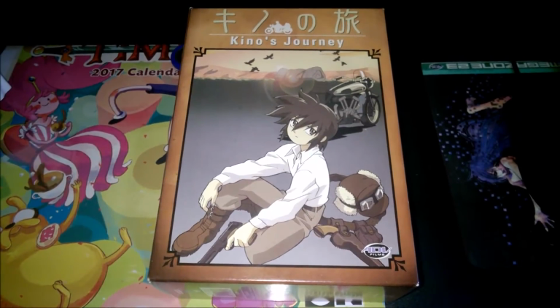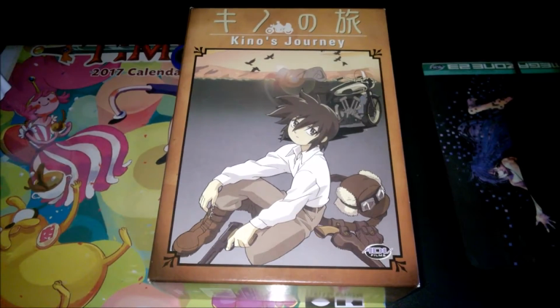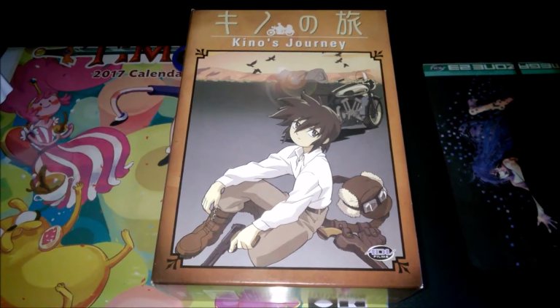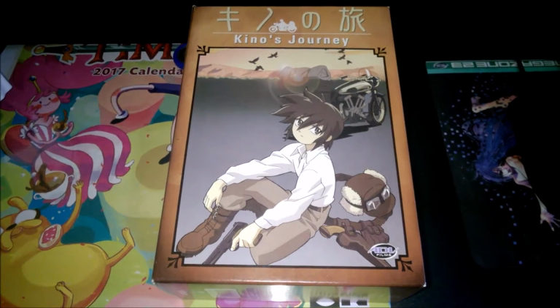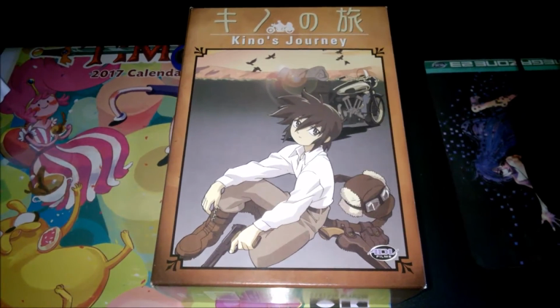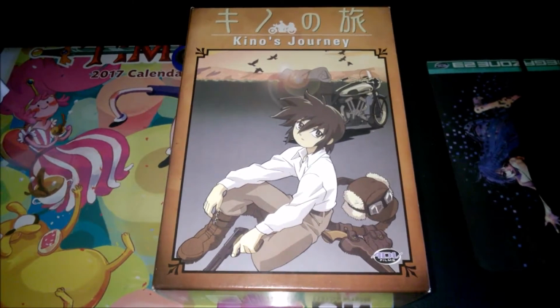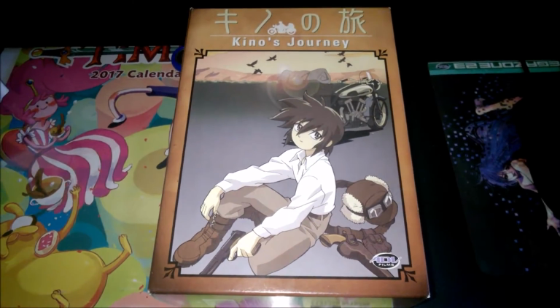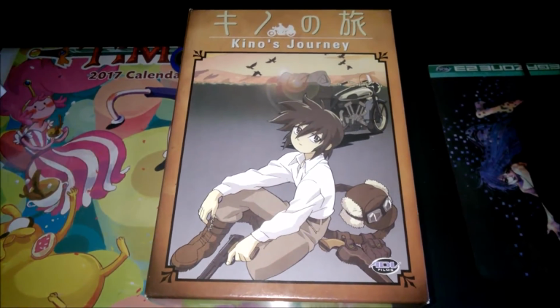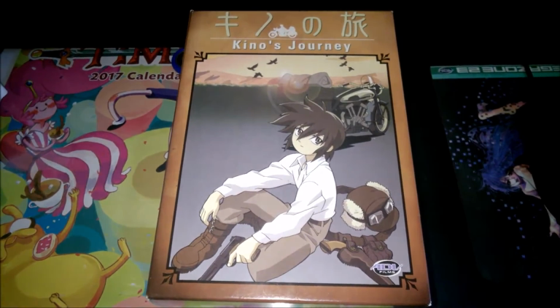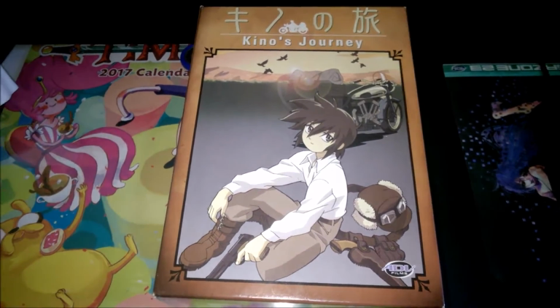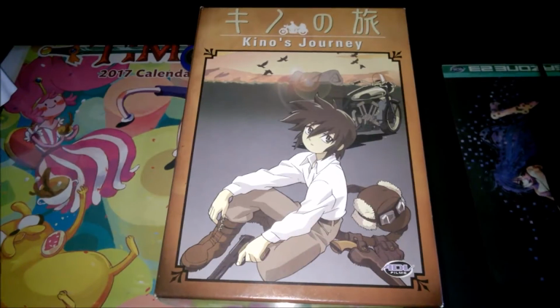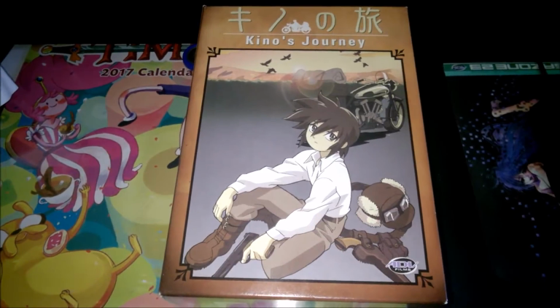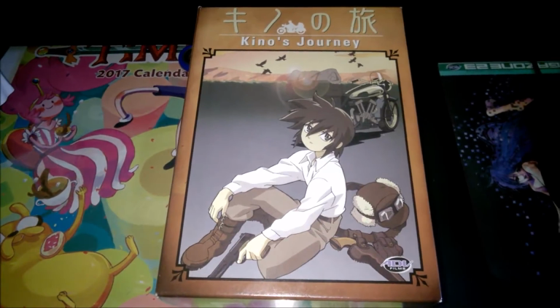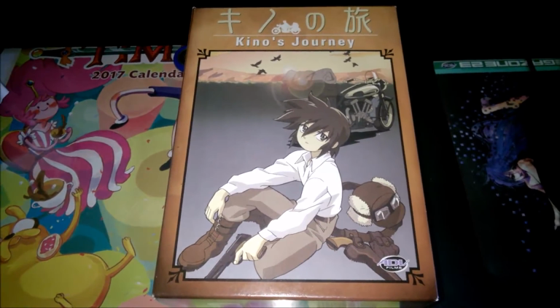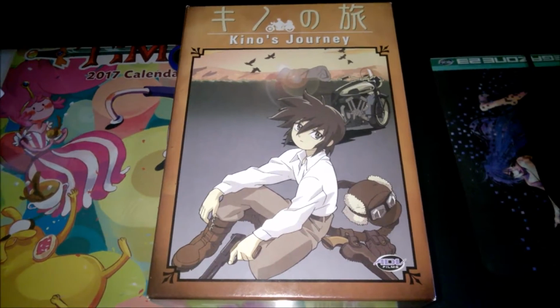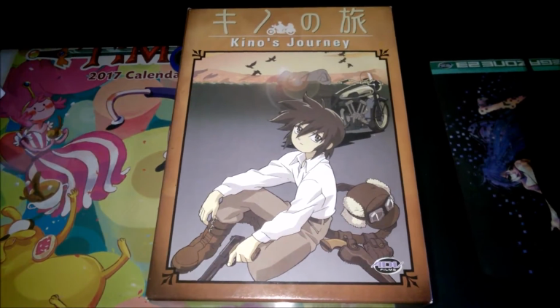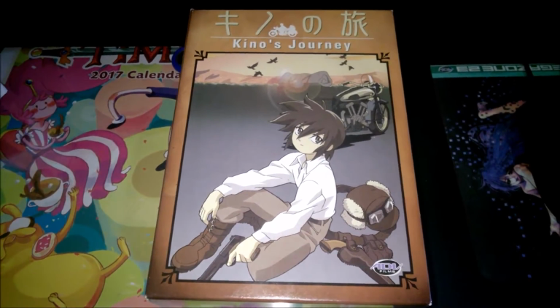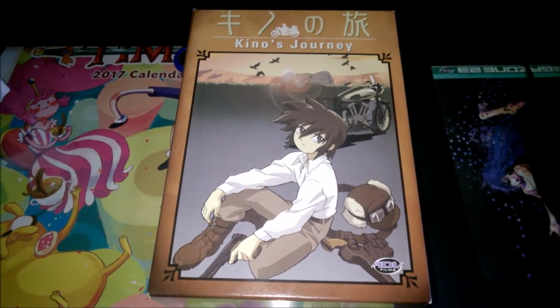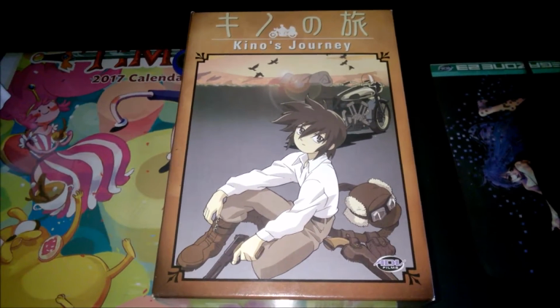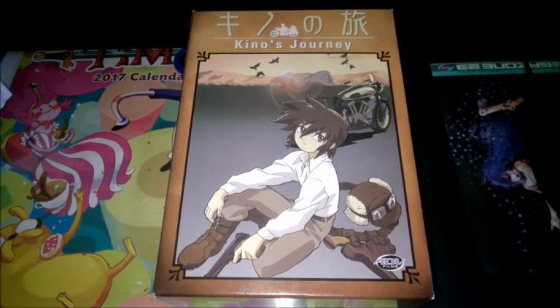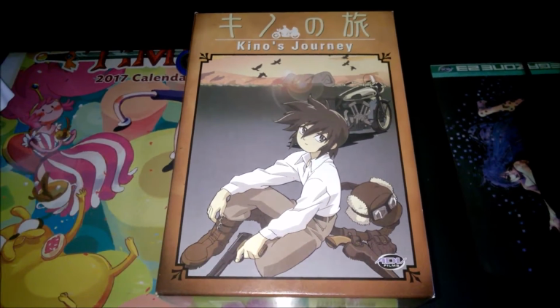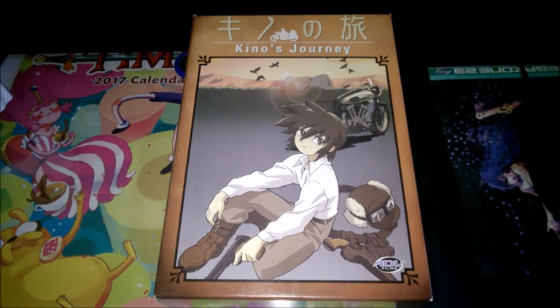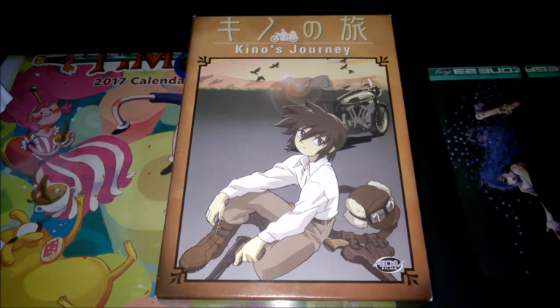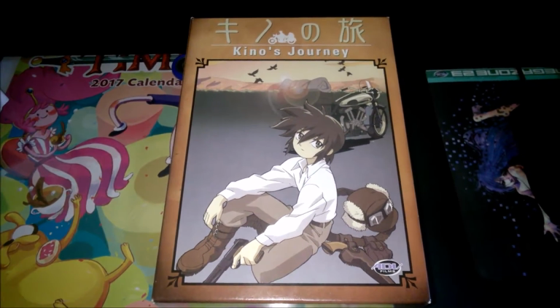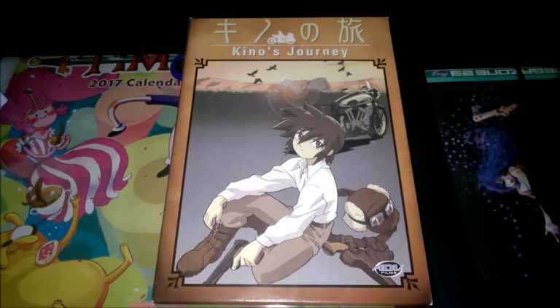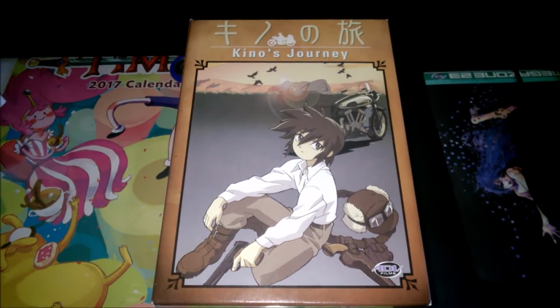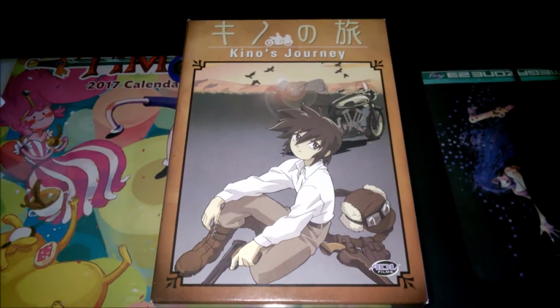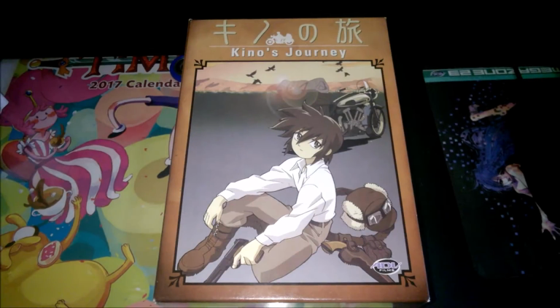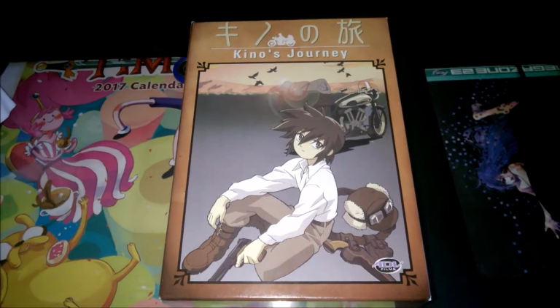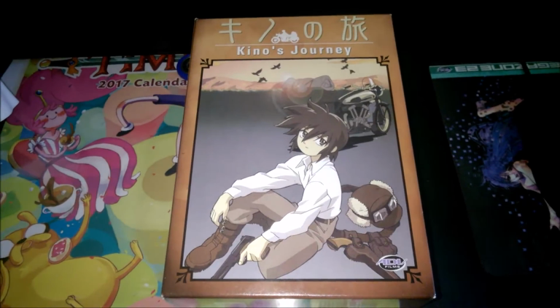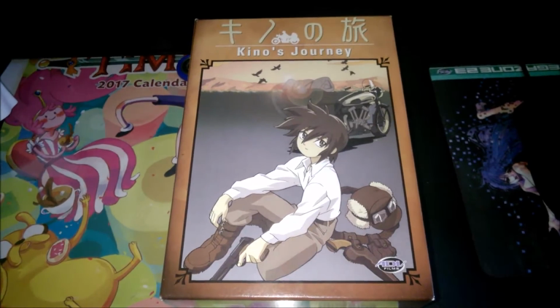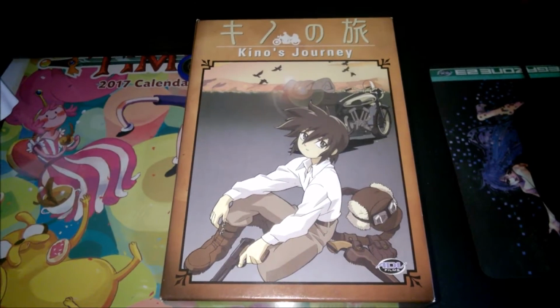Hey guys, OdaKingLive coming at you again for another Anime Spotlight video this week. As you can tell, we're going to look at Kino's Journey today.